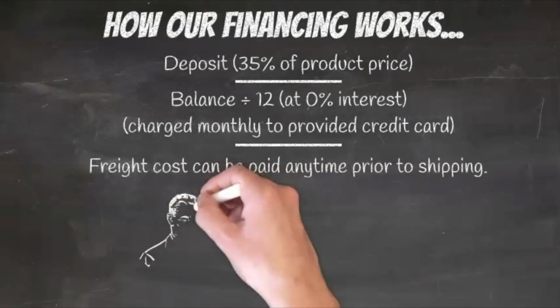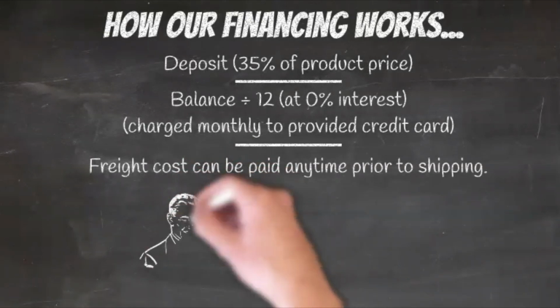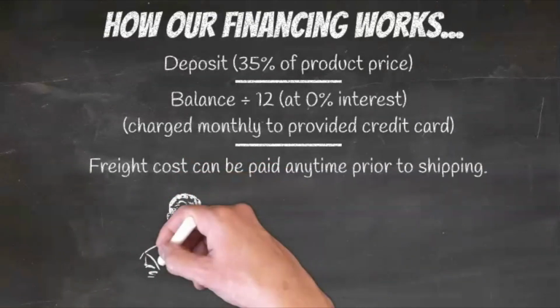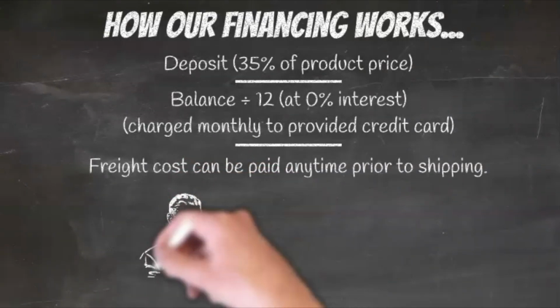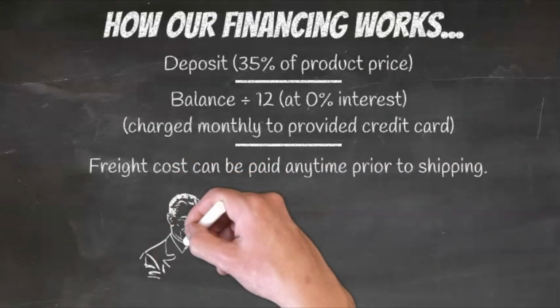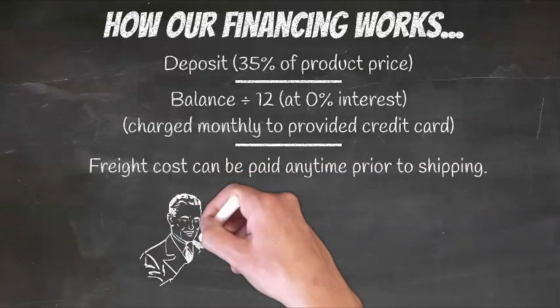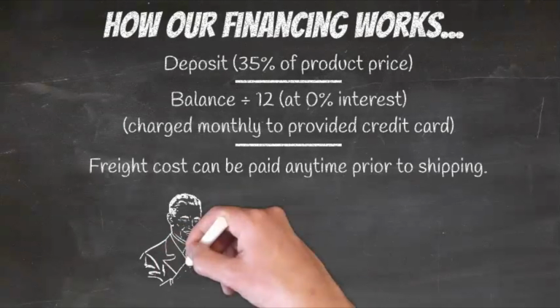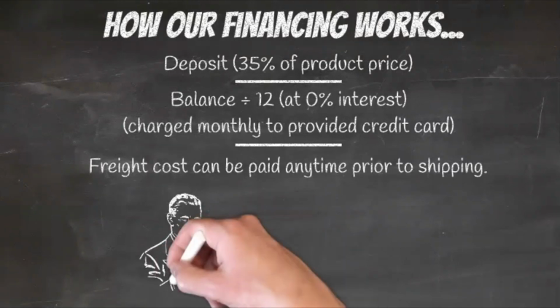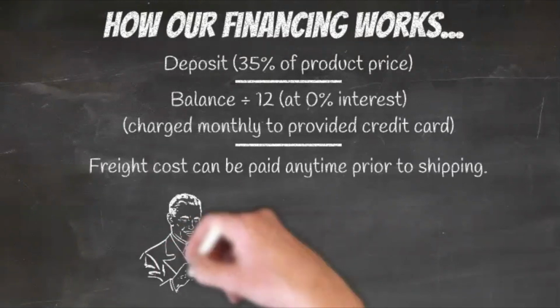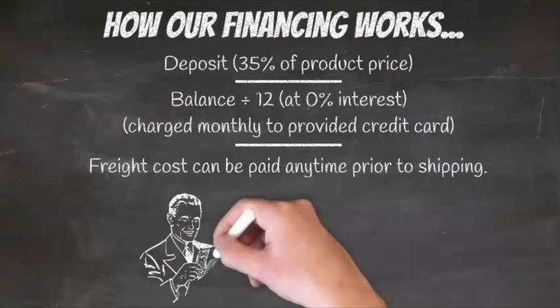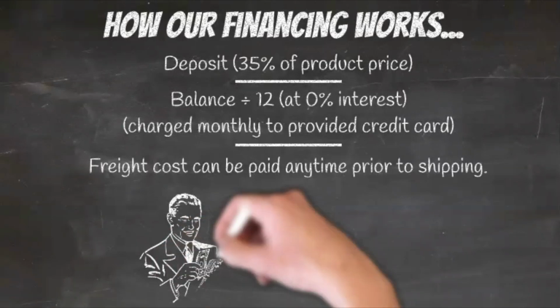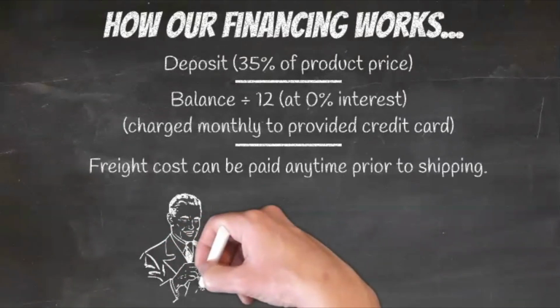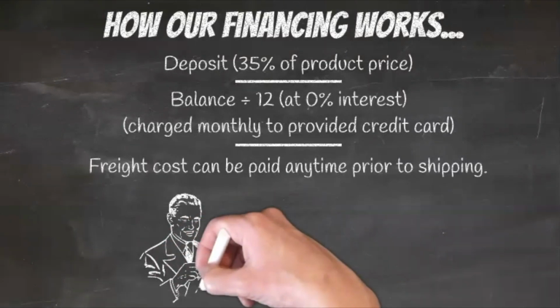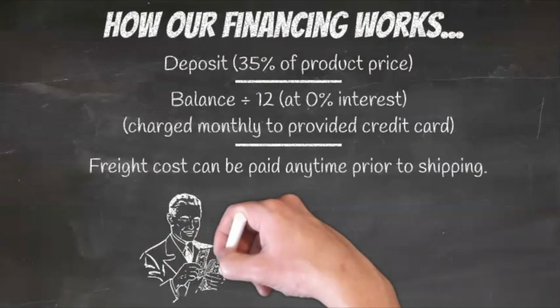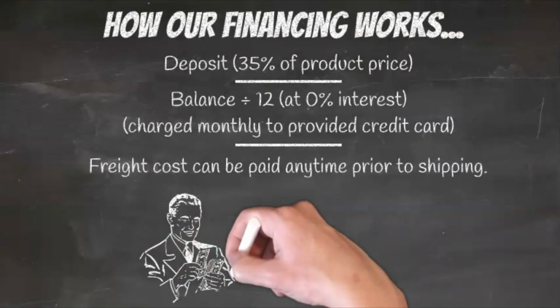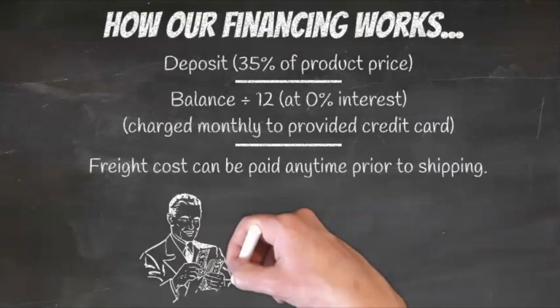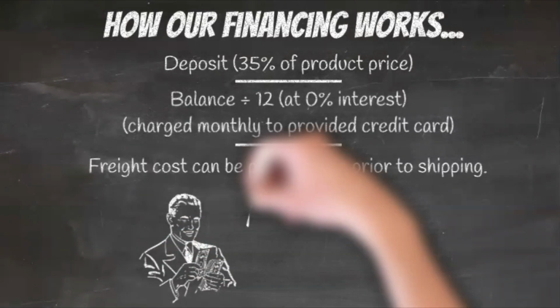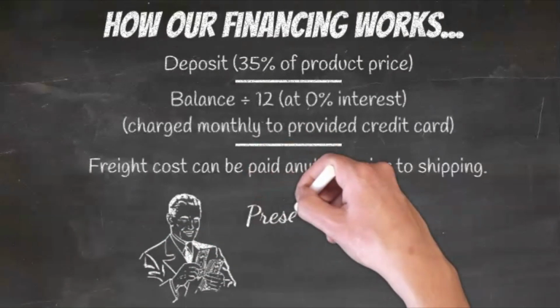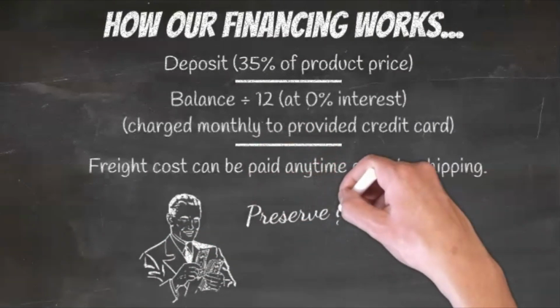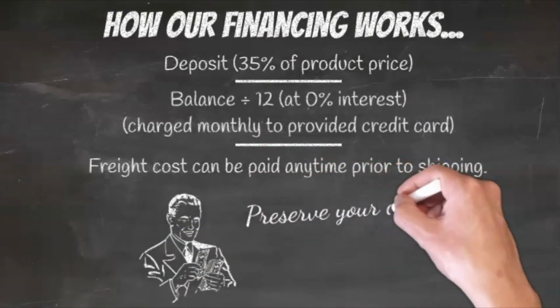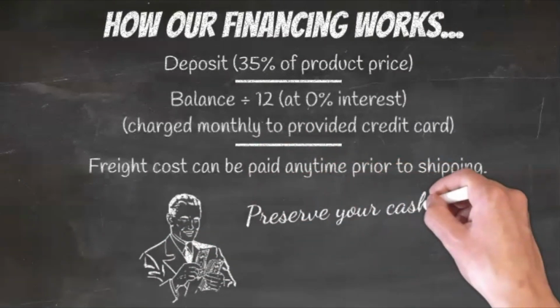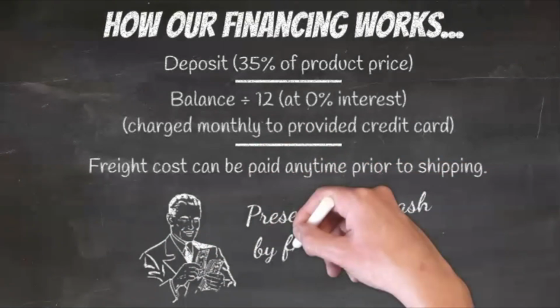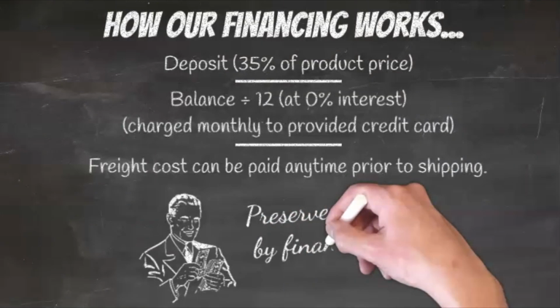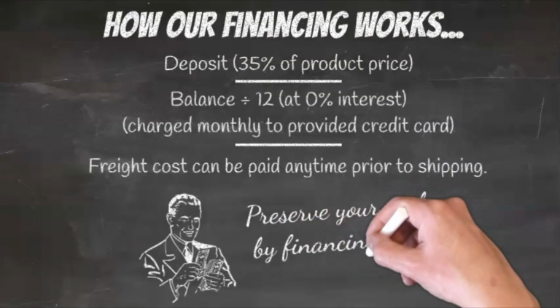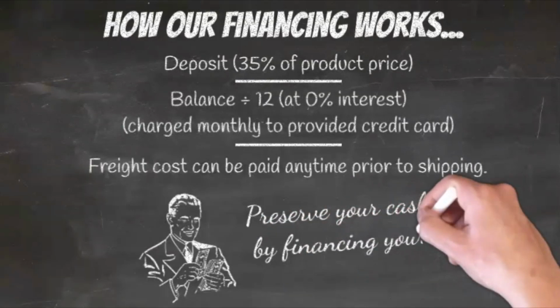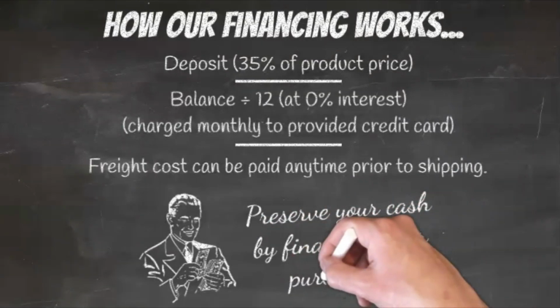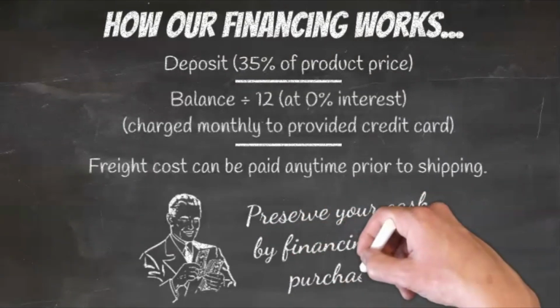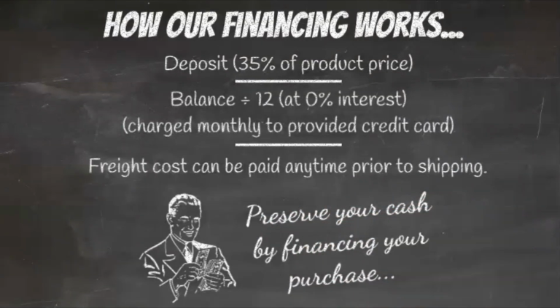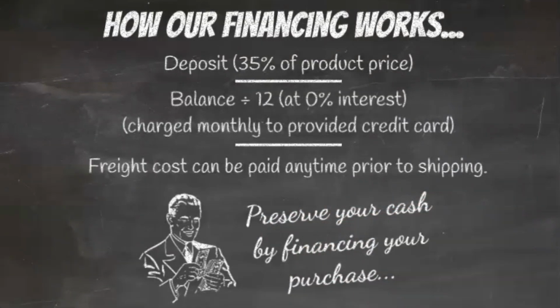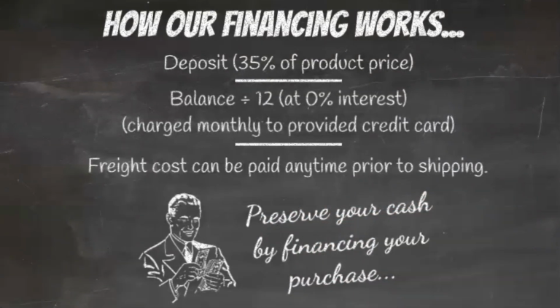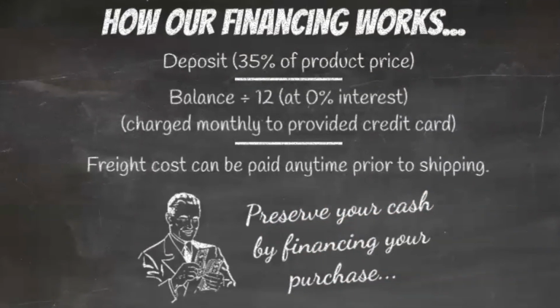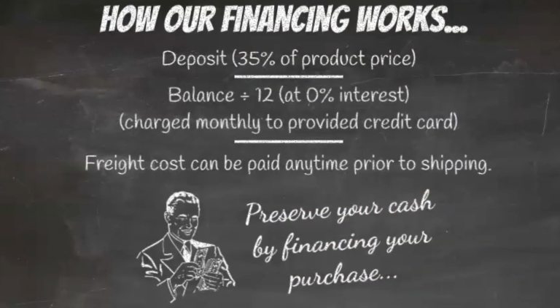More often than not, the revenue generated by our products is more than enough to cover the monthly payments. This allows you to order now, start making money now, and pay off over the next 12 months.